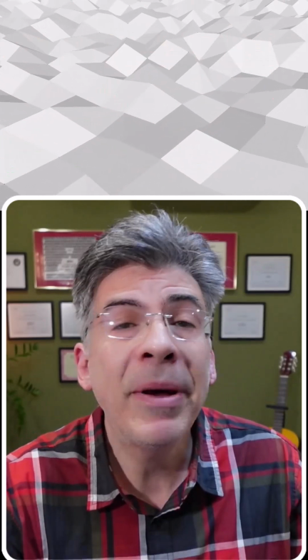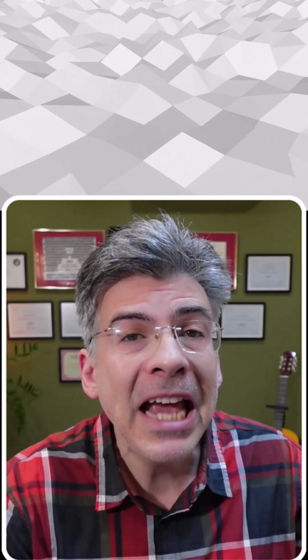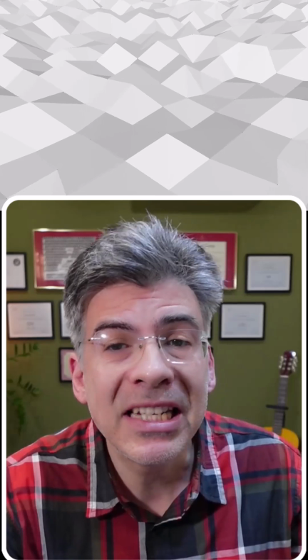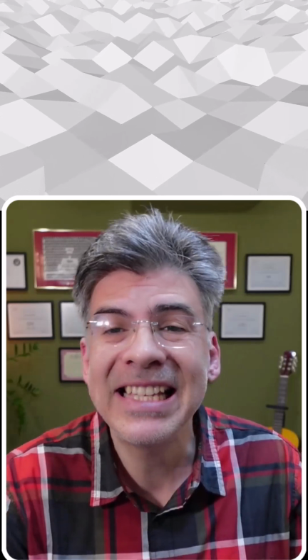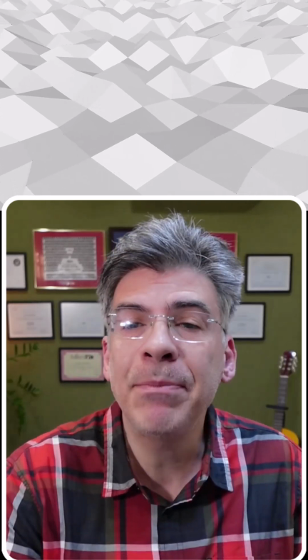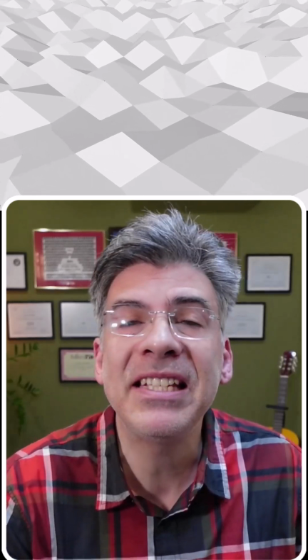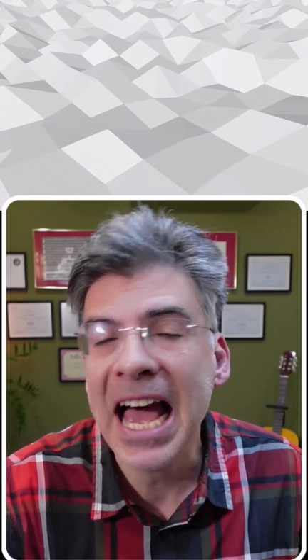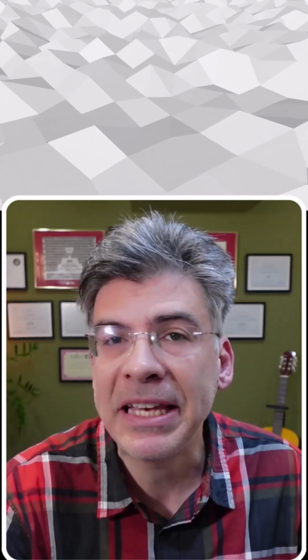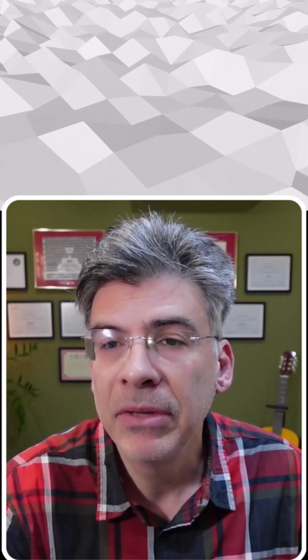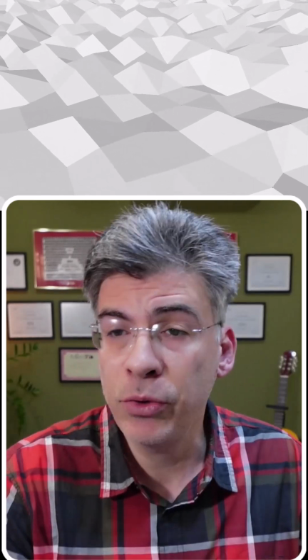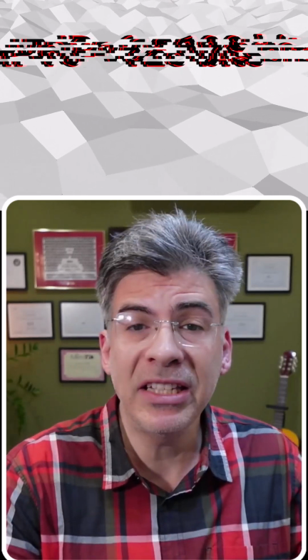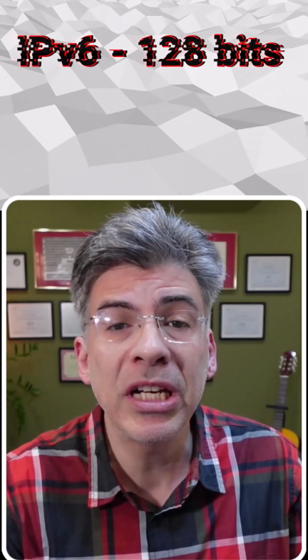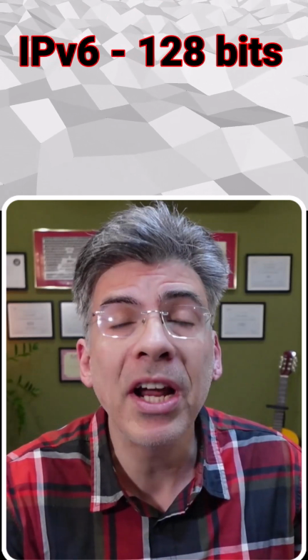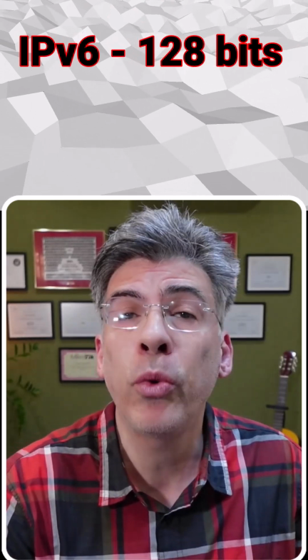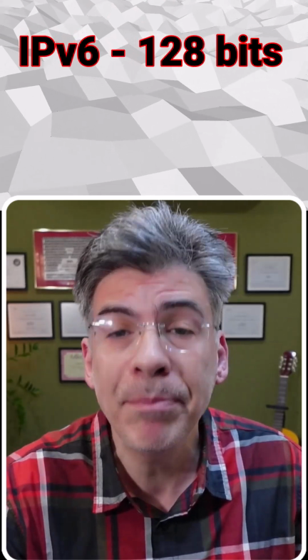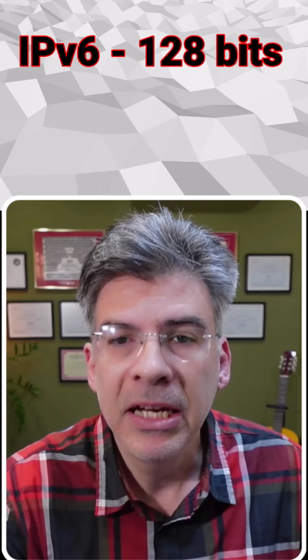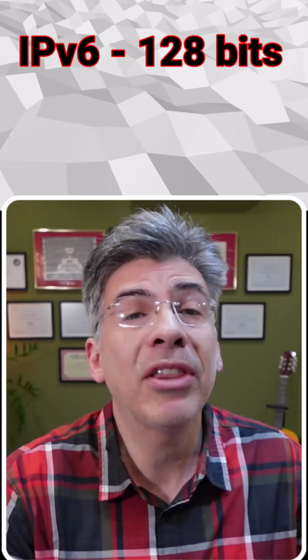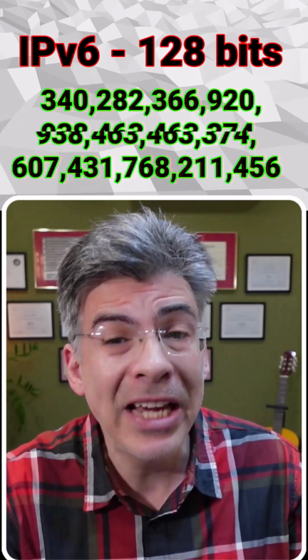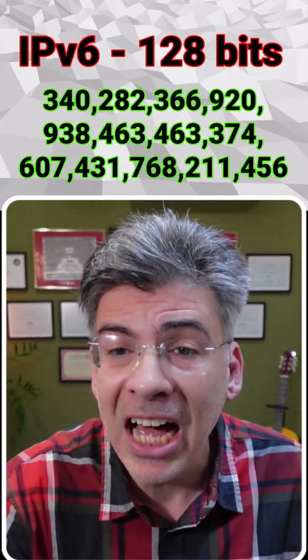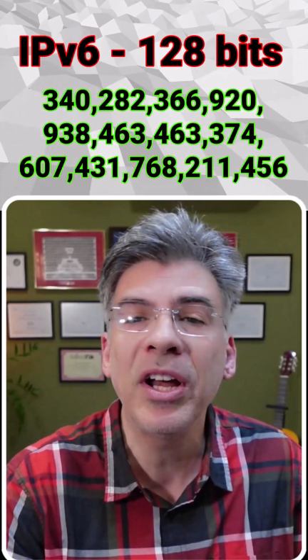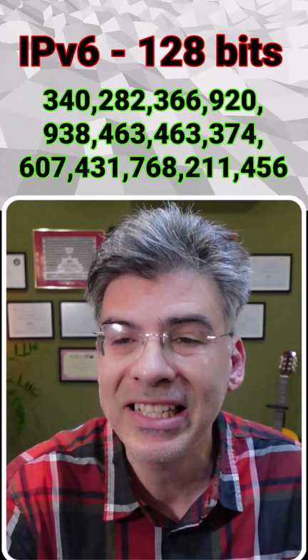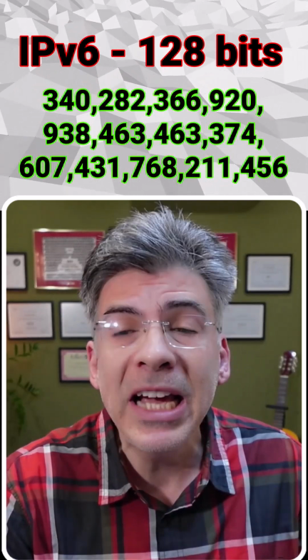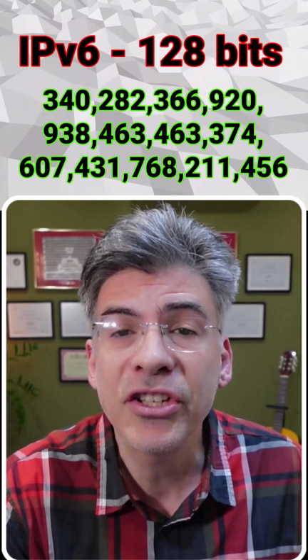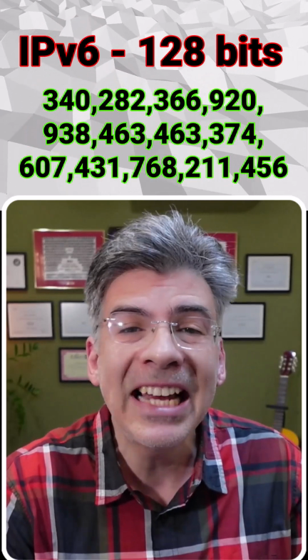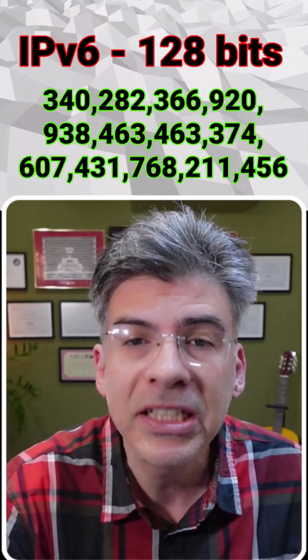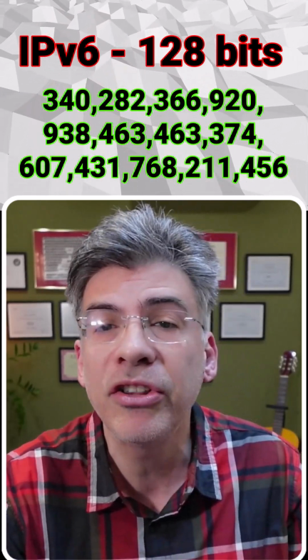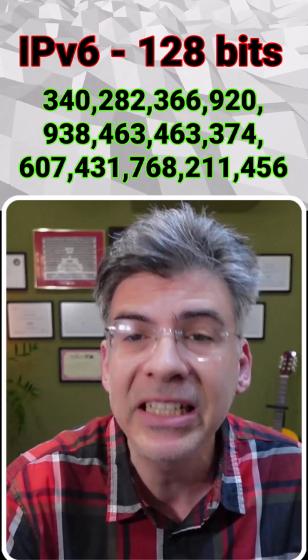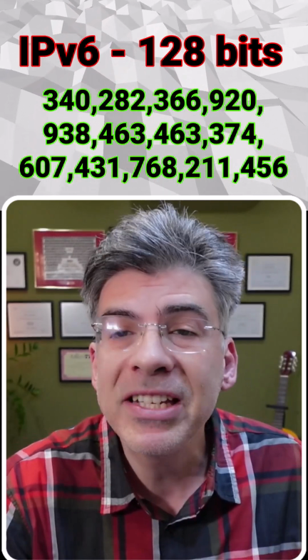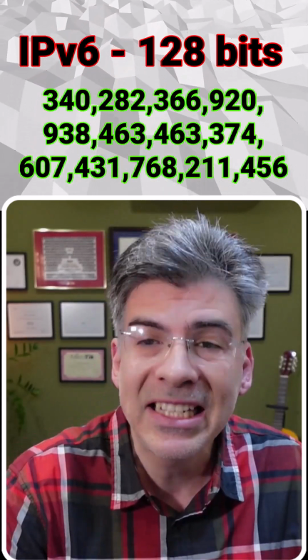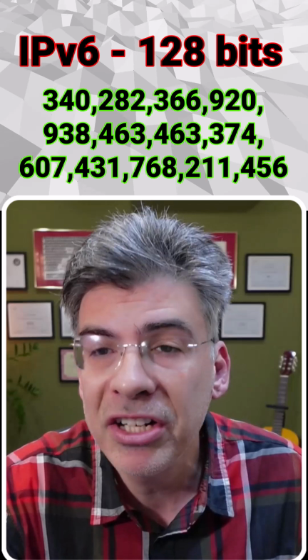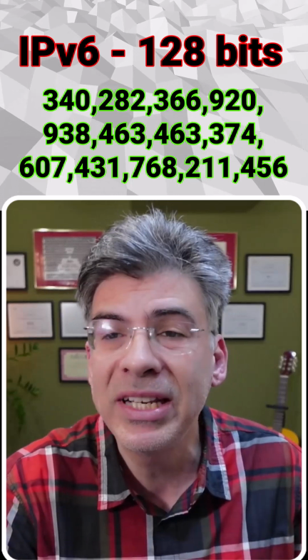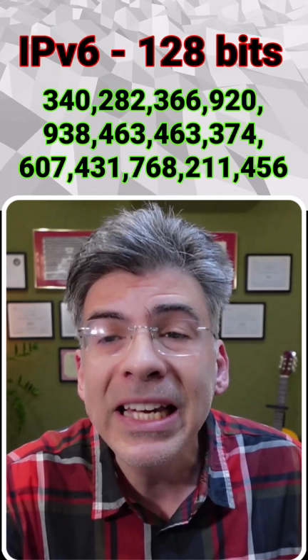But how many addresses does the IPv6 address space have? It's represented using 128 bits. That's 340 undecillion addresses — a number with 39 digits.